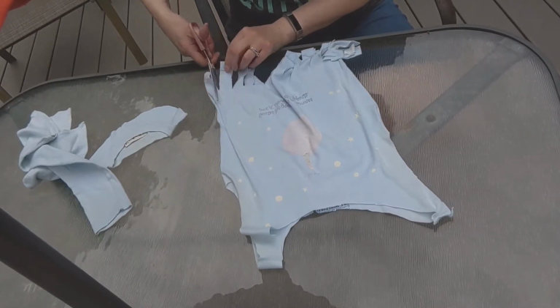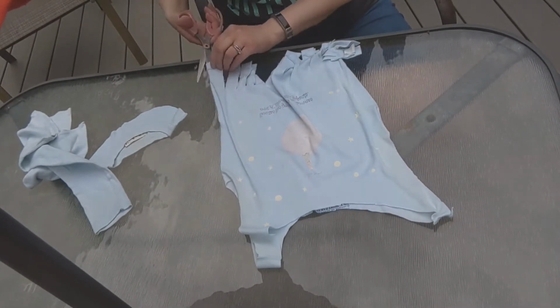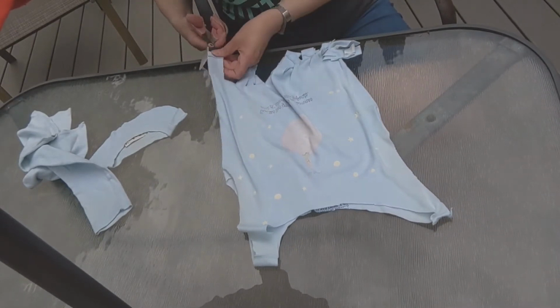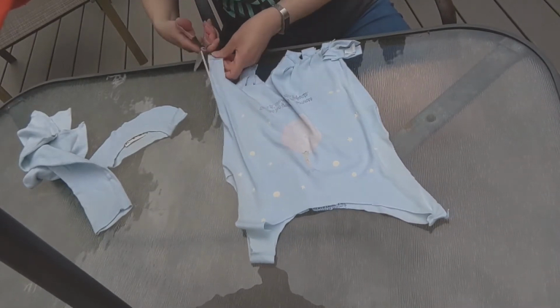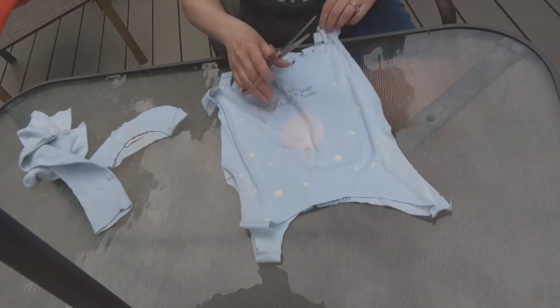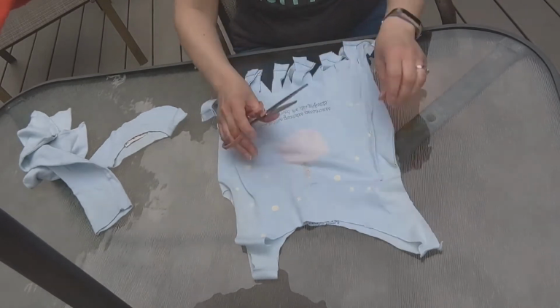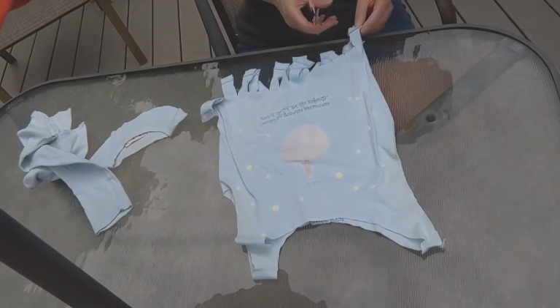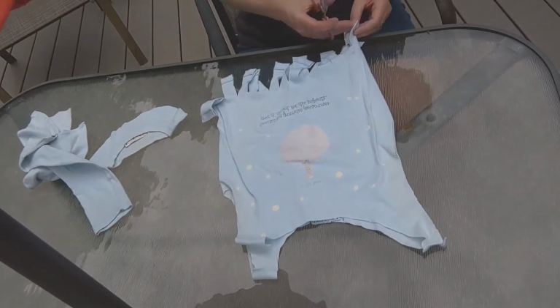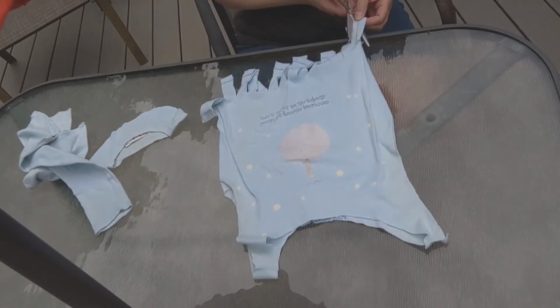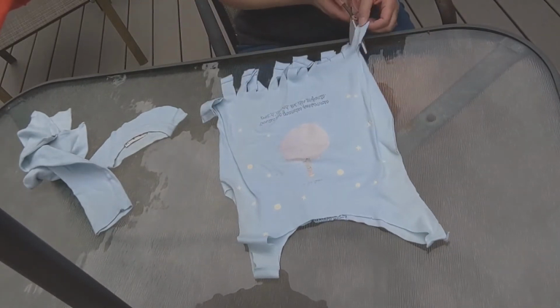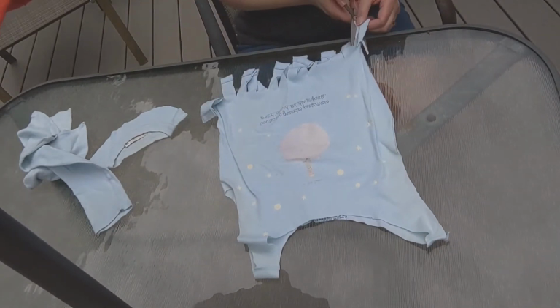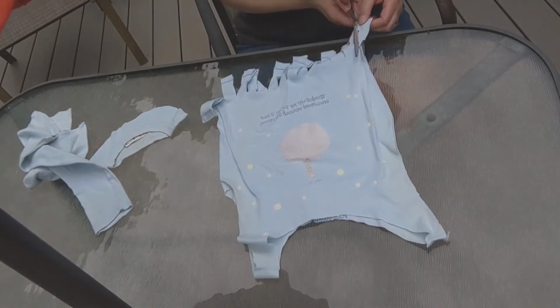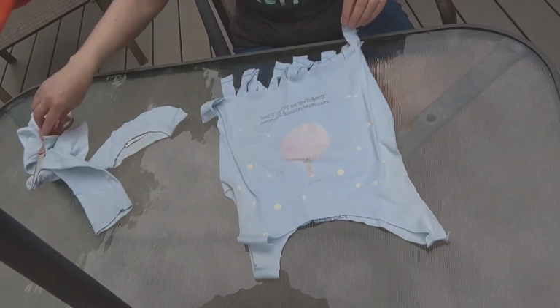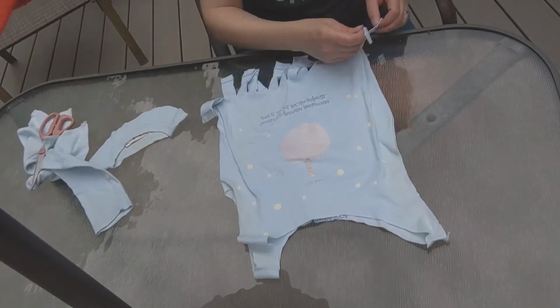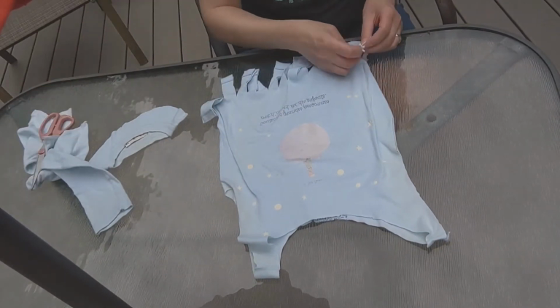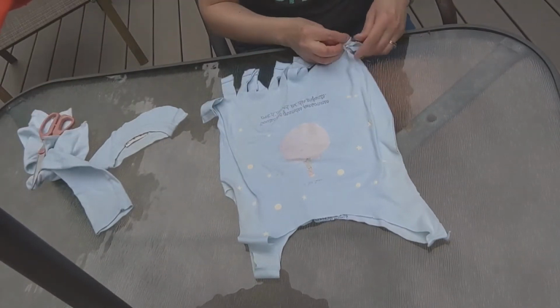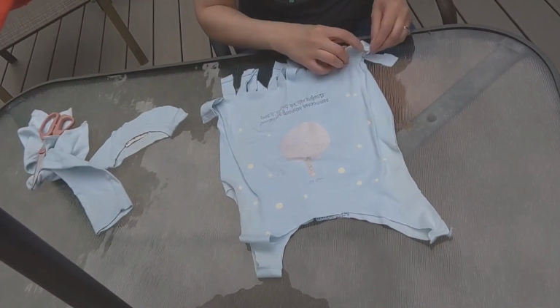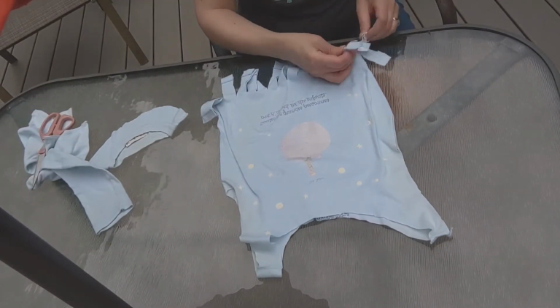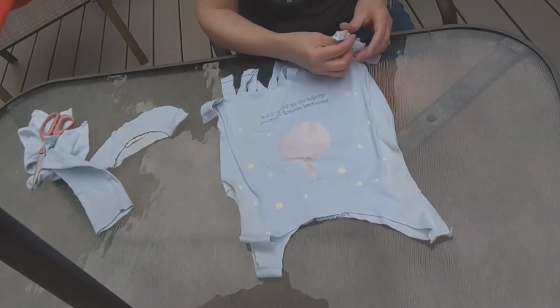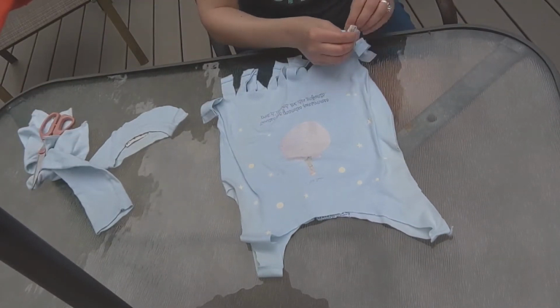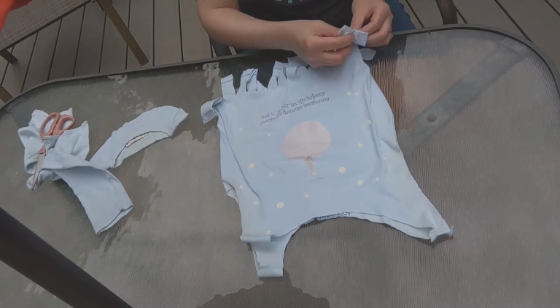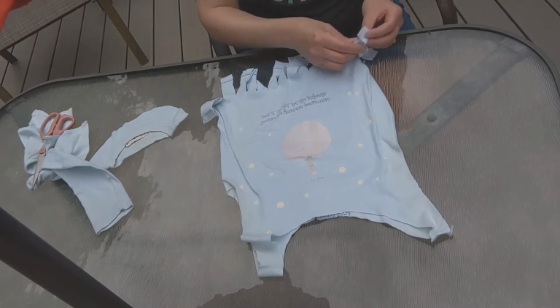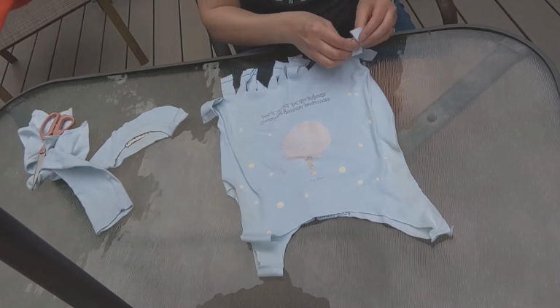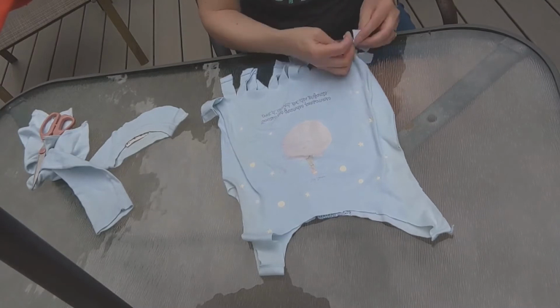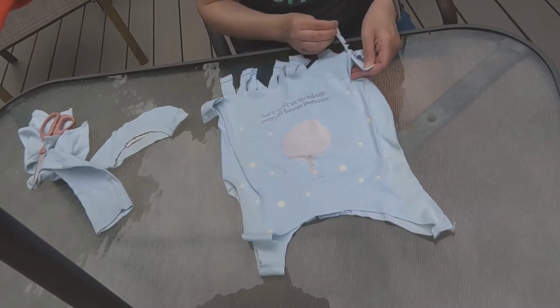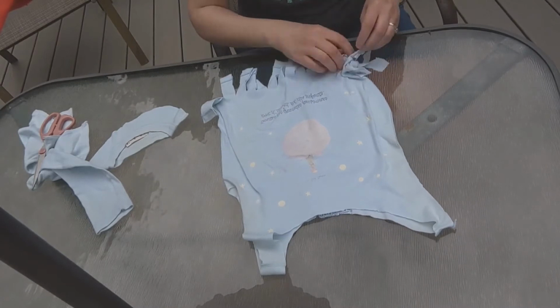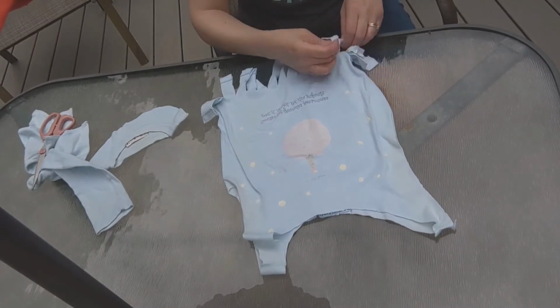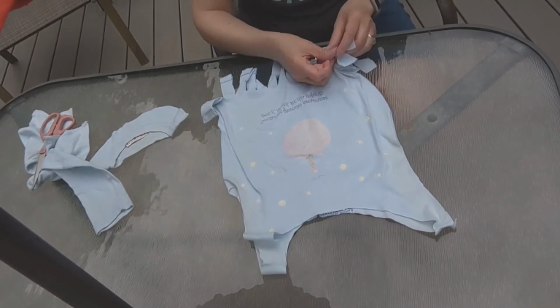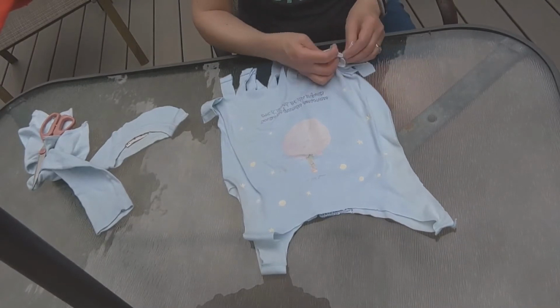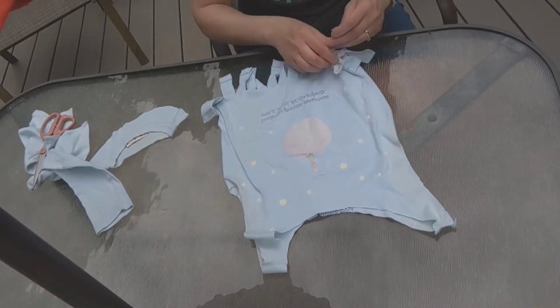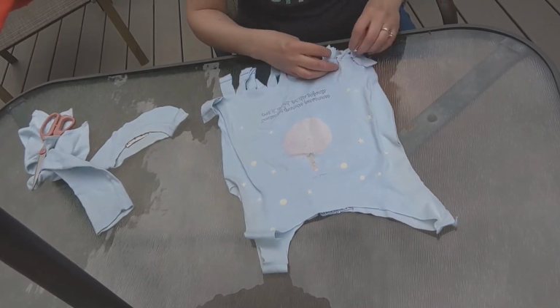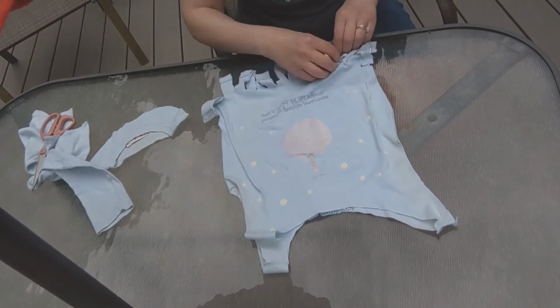And then you're going to tie them together. Make sure those side seams are cut too. And then tie the front strips to the back strips.